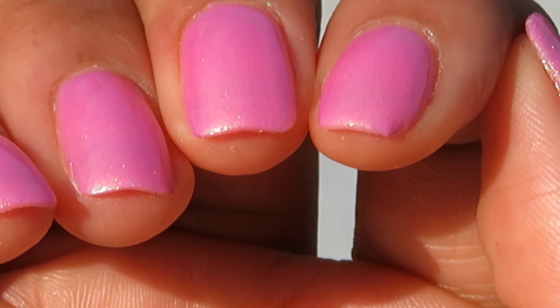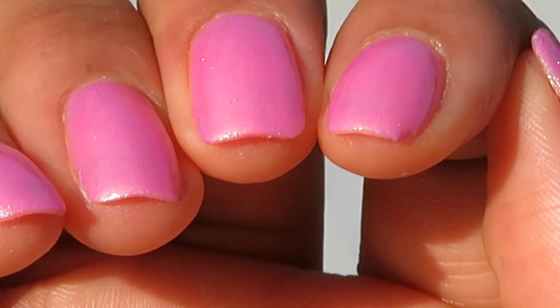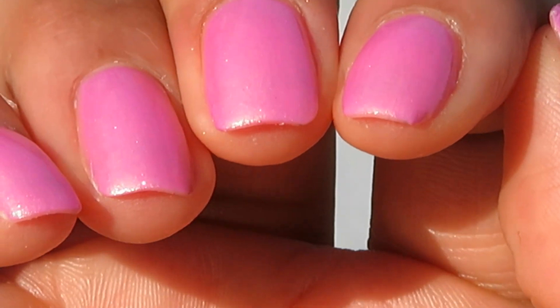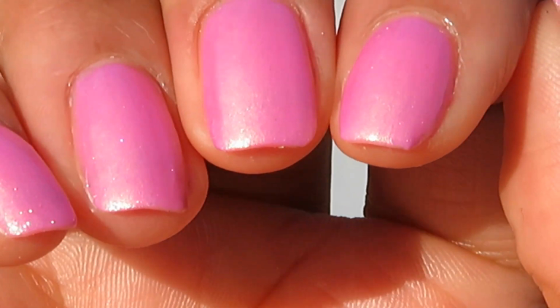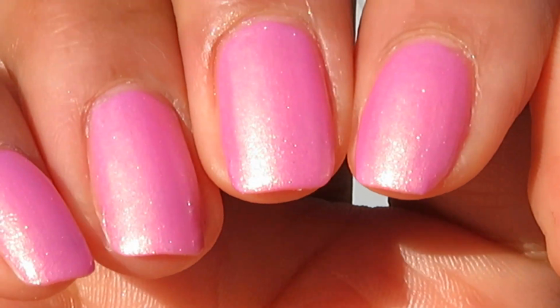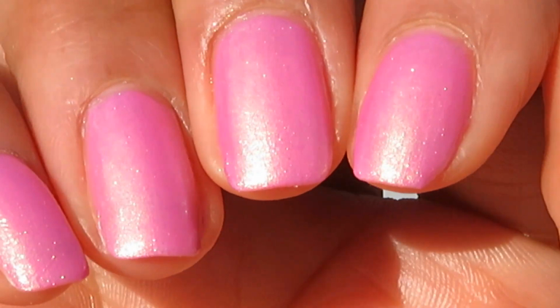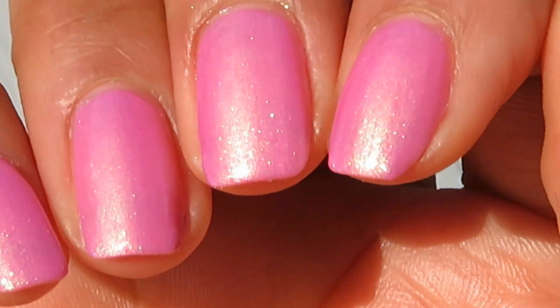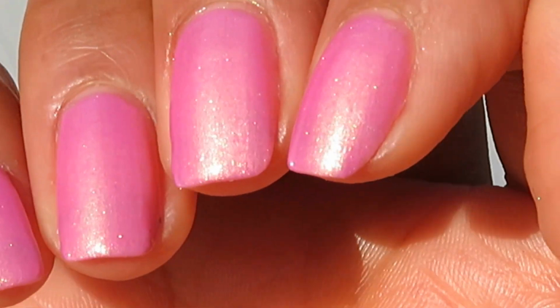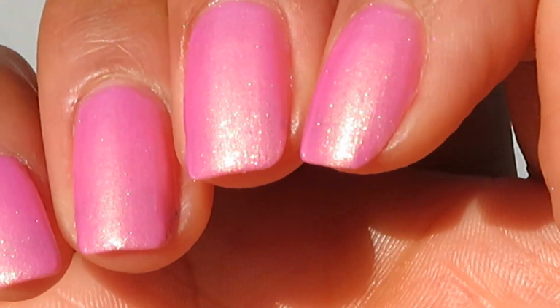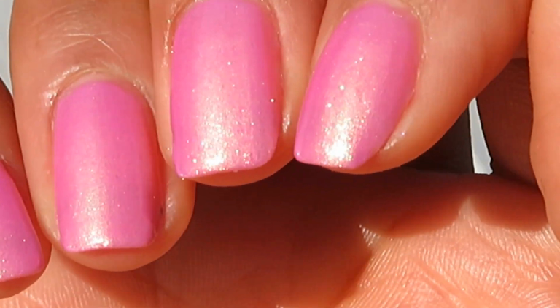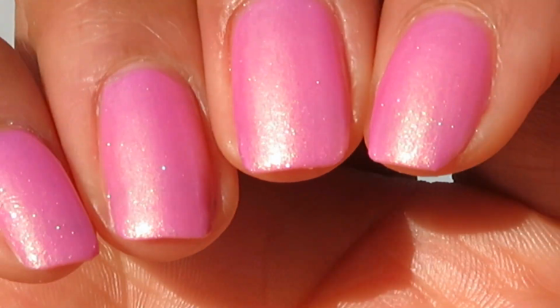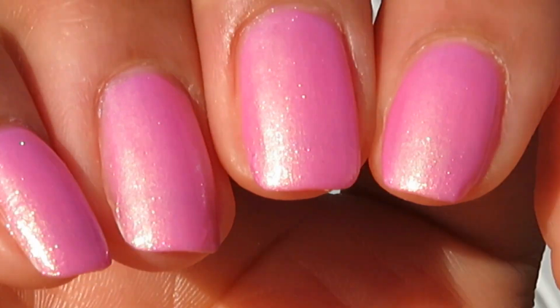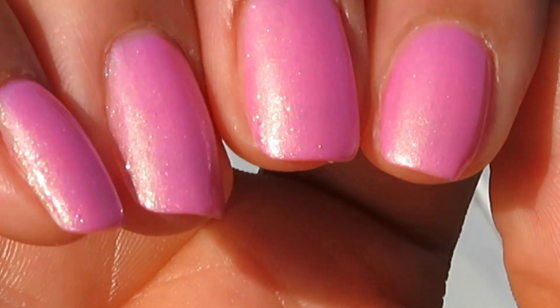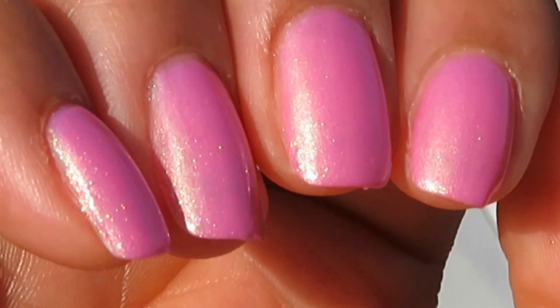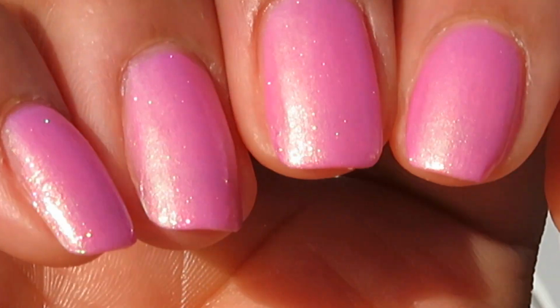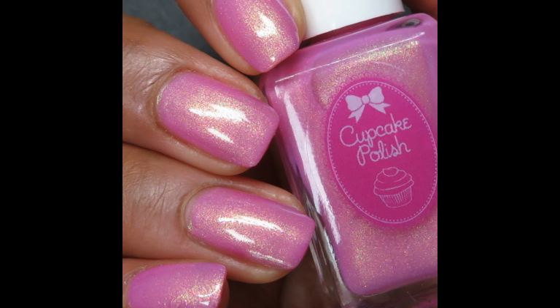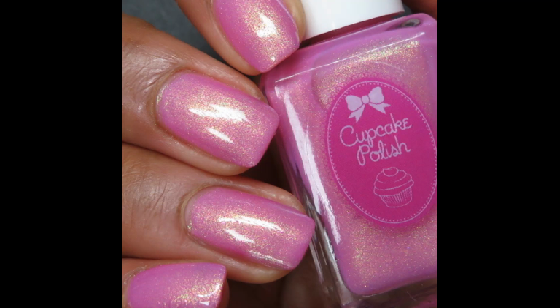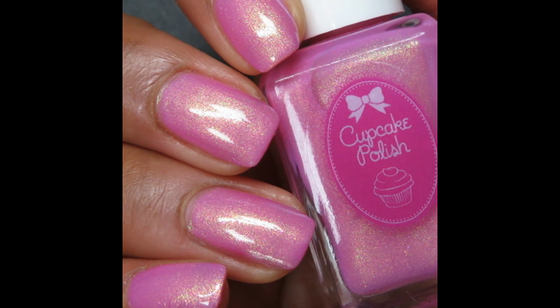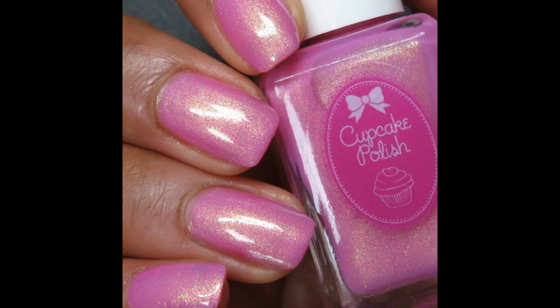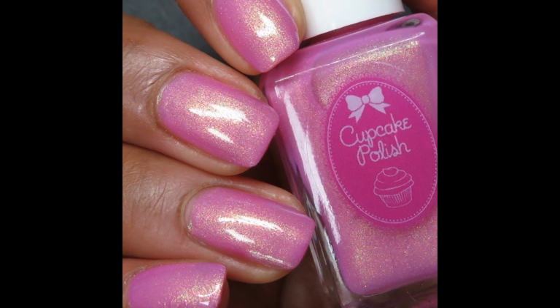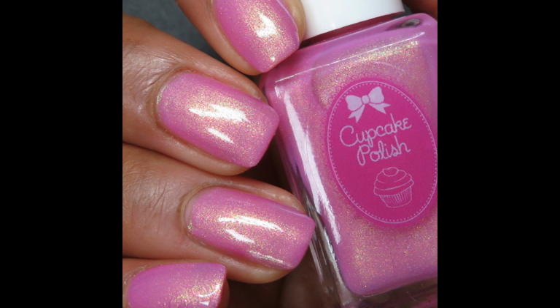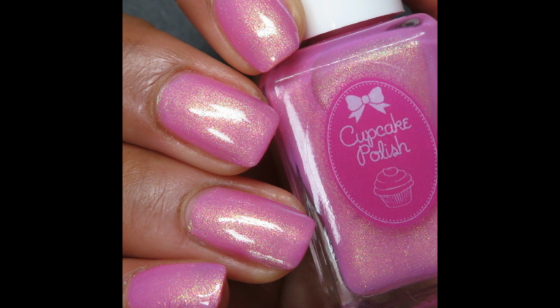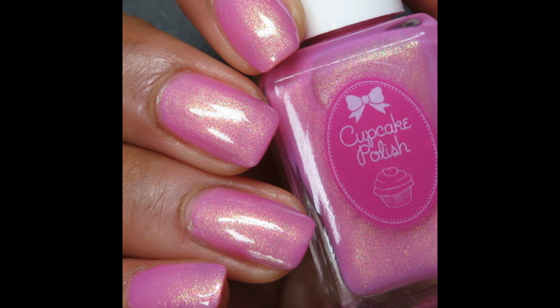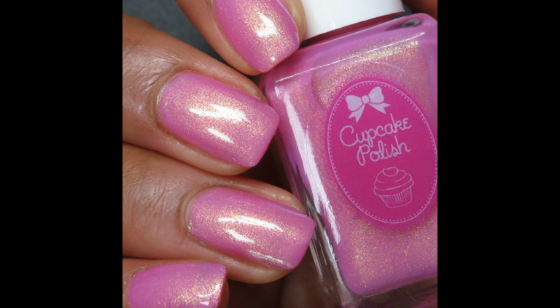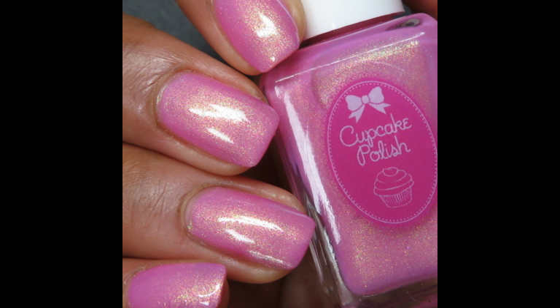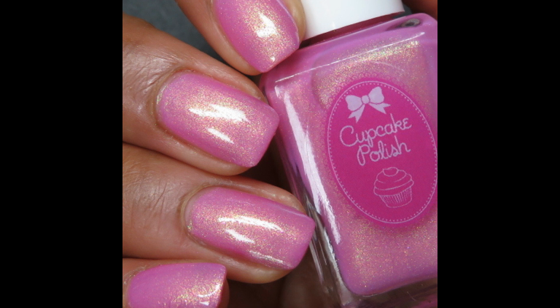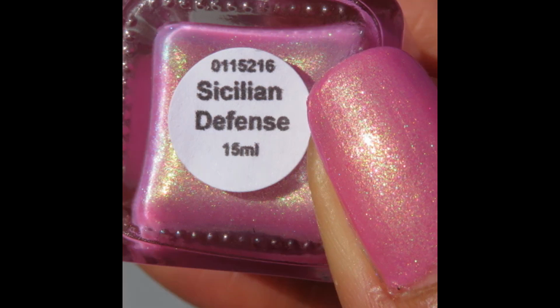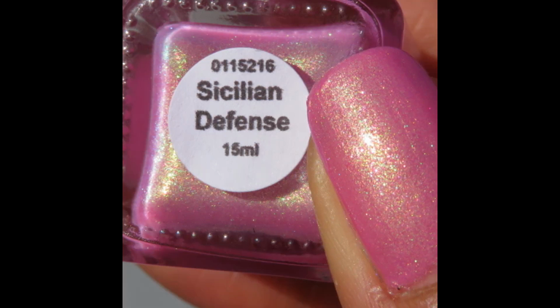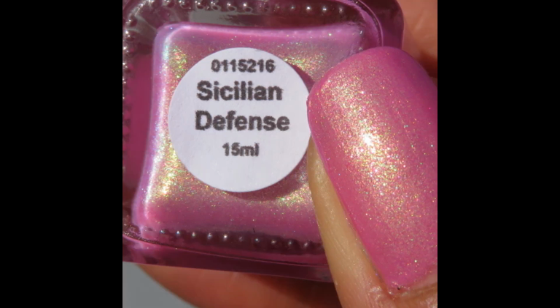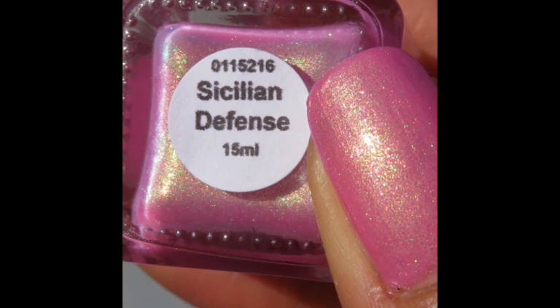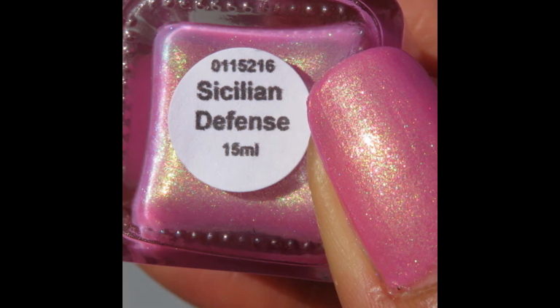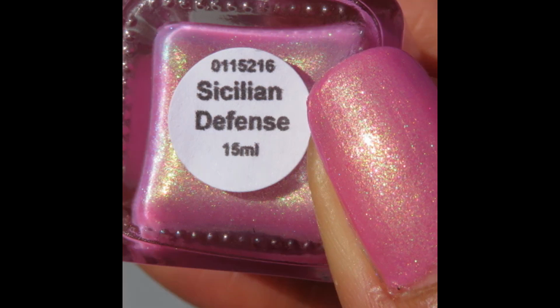So pretty — this is going right to my spring rack. Pictured are two coats of Sicilian Defense with a glossy top coat.